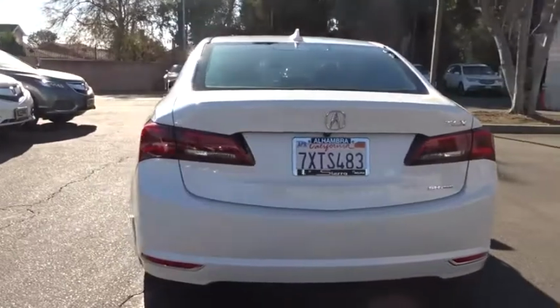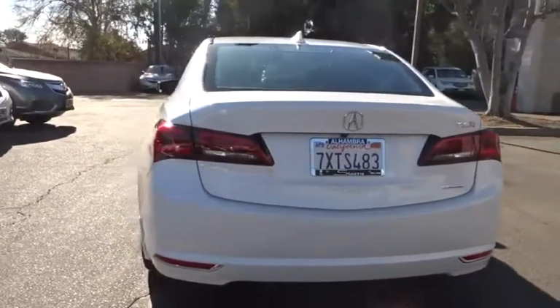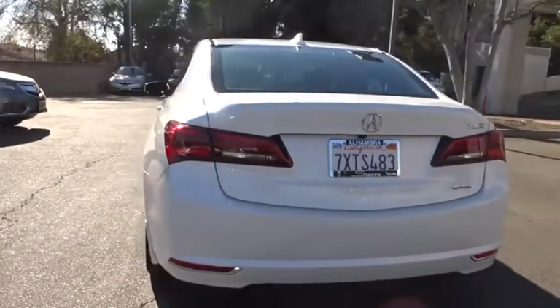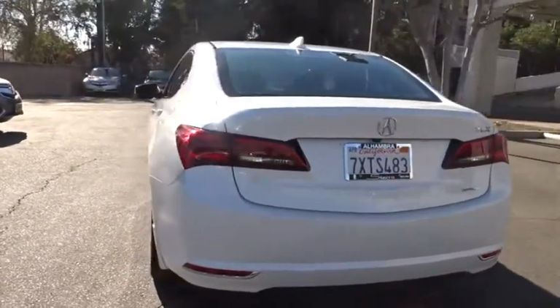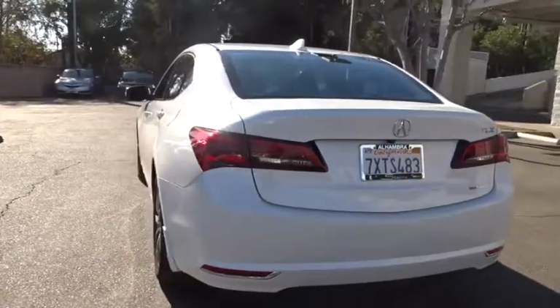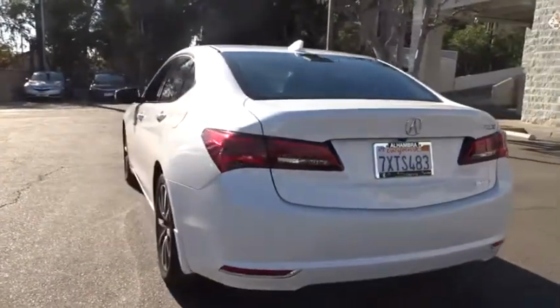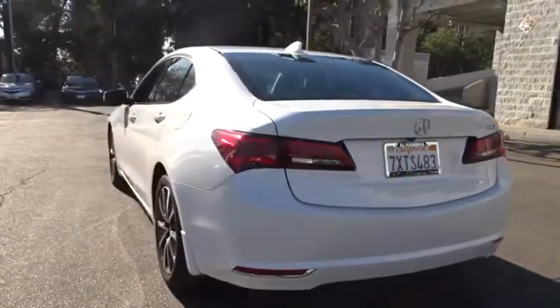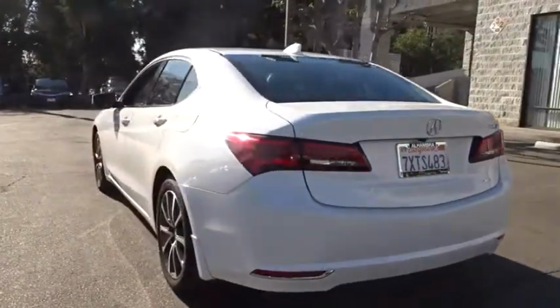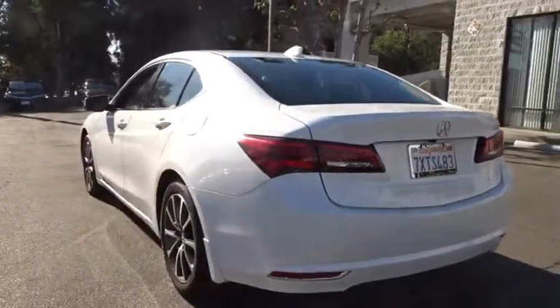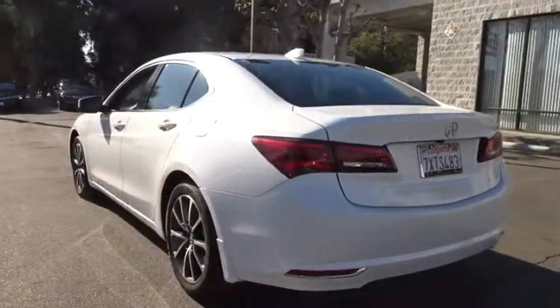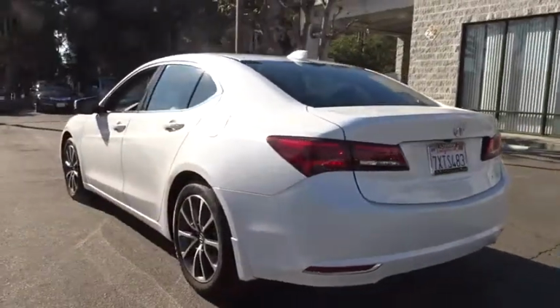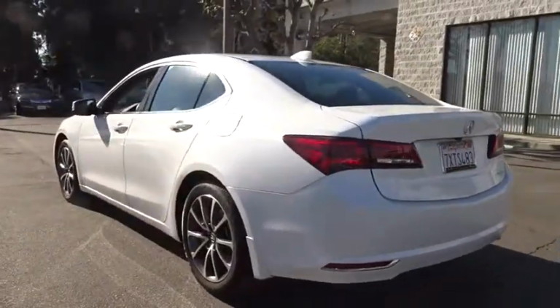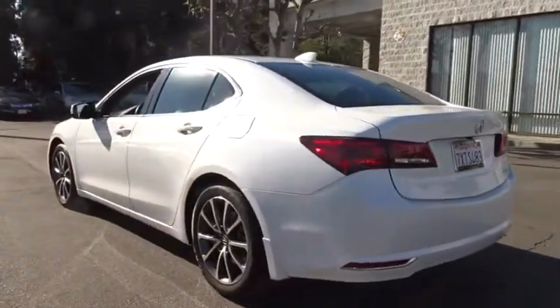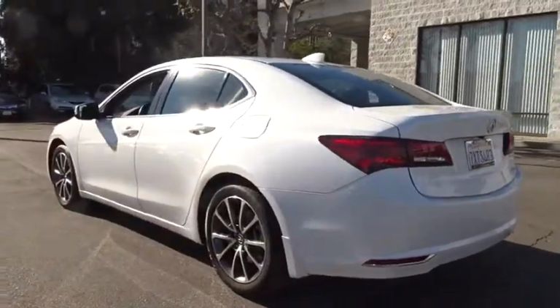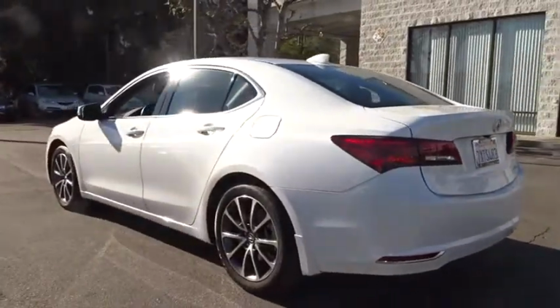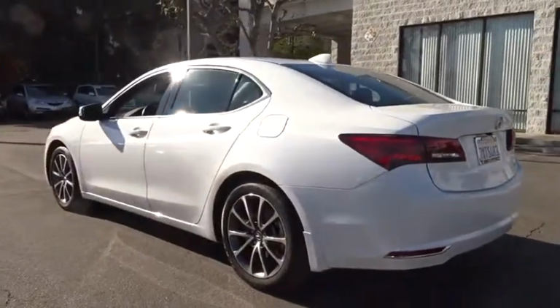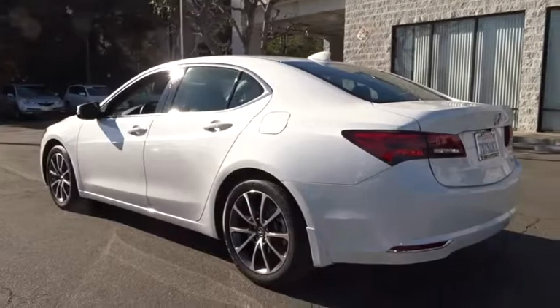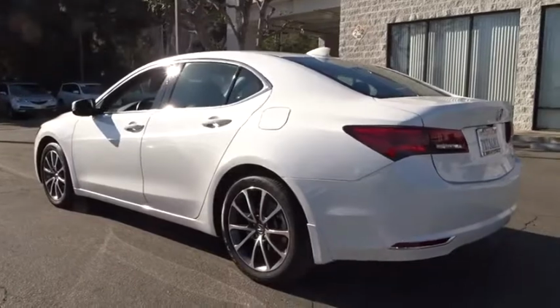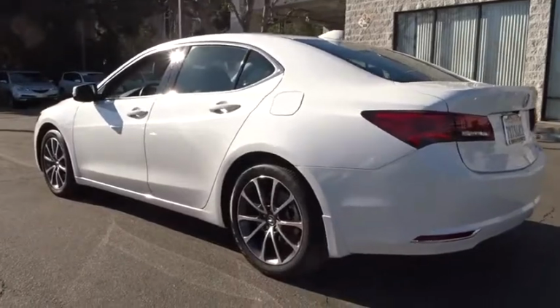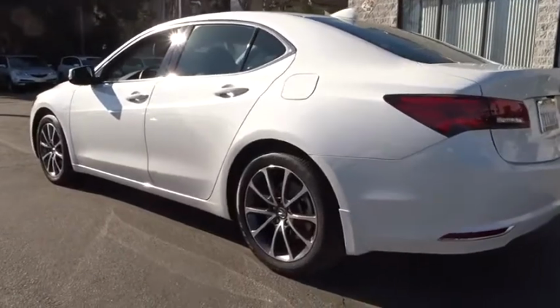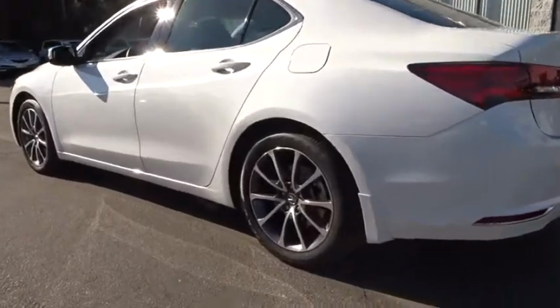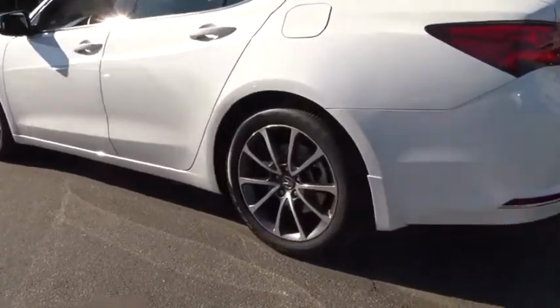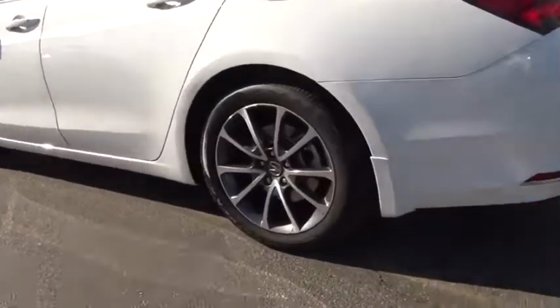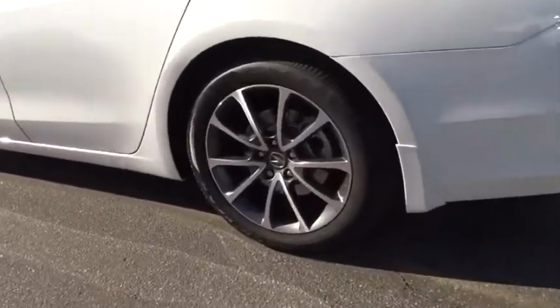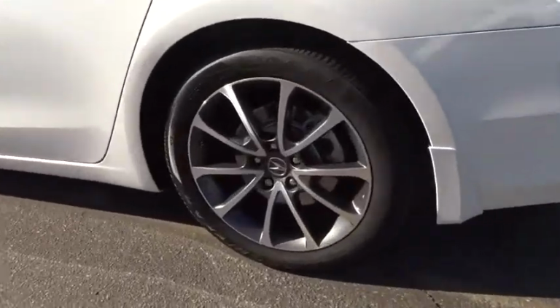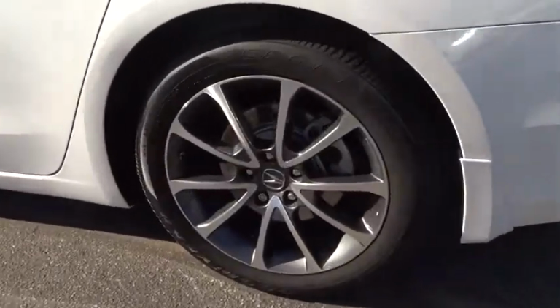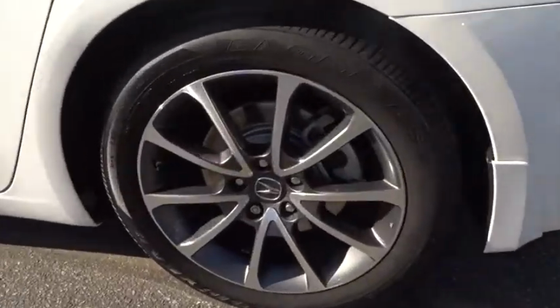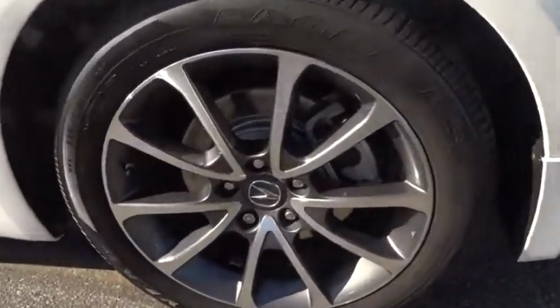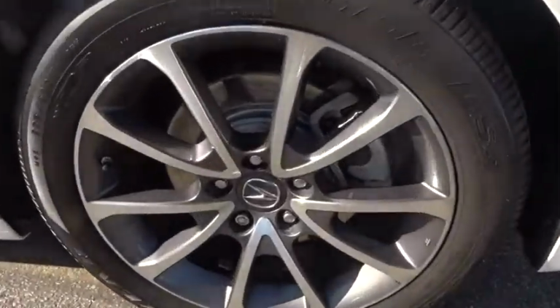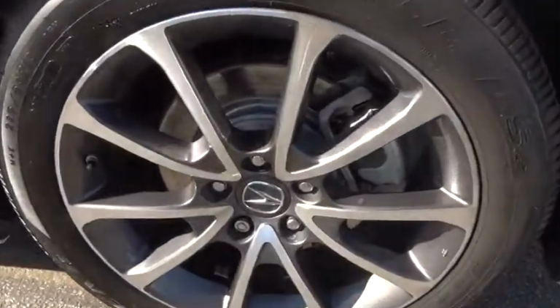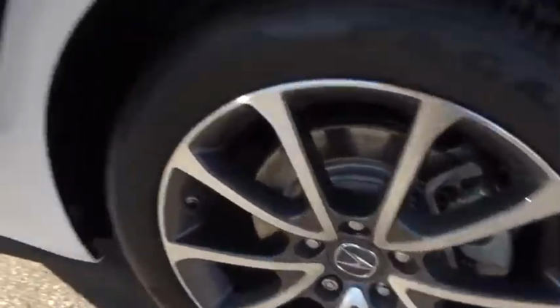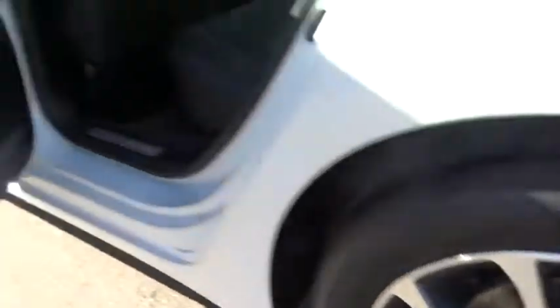Keyless start, aluminum wheels, four-wheel disc brakes. This vehicle offers reliability and good looks at a great price. So come in and take a test drive today.